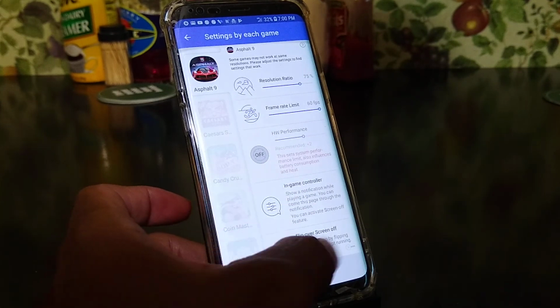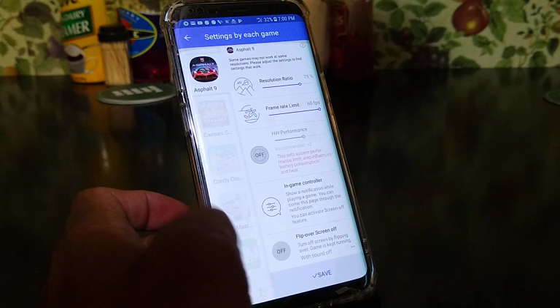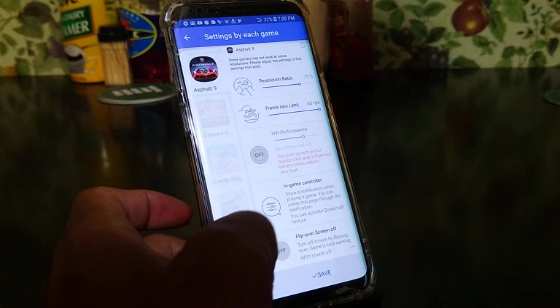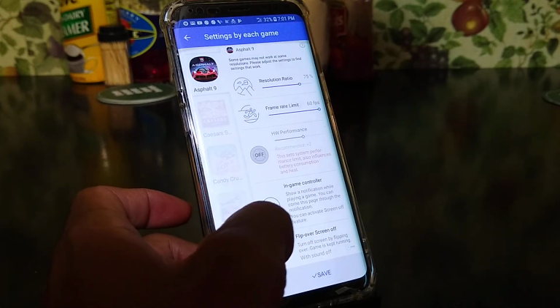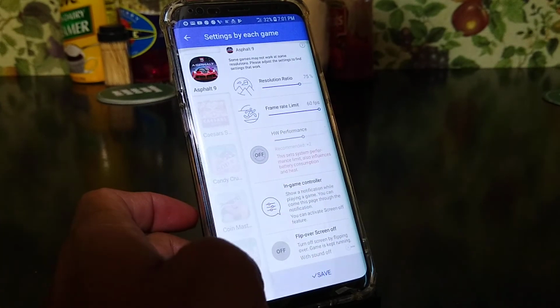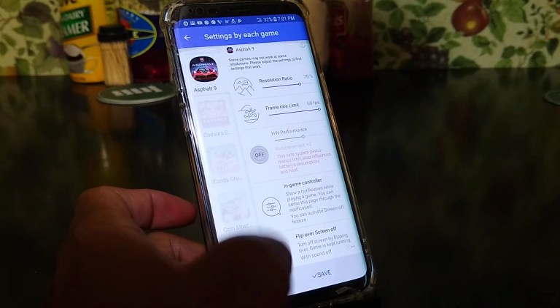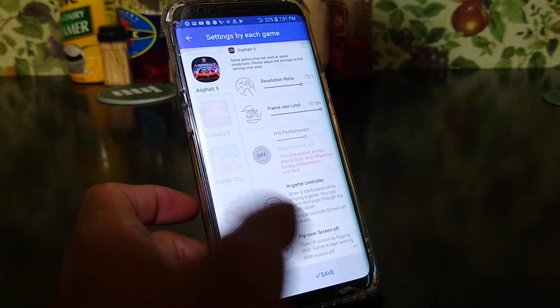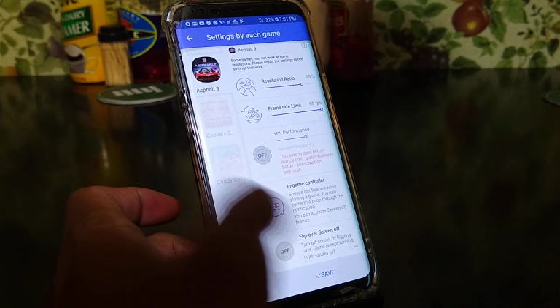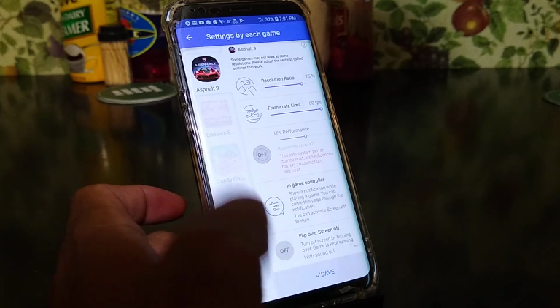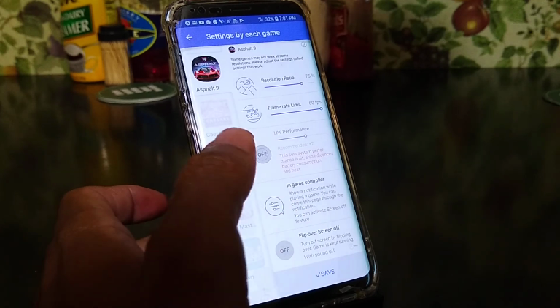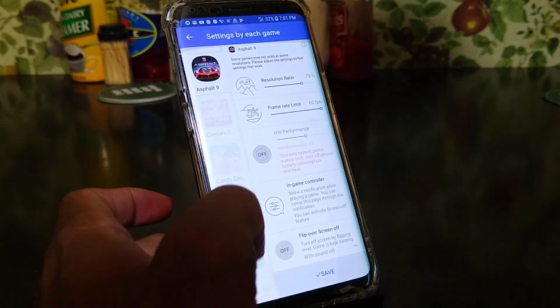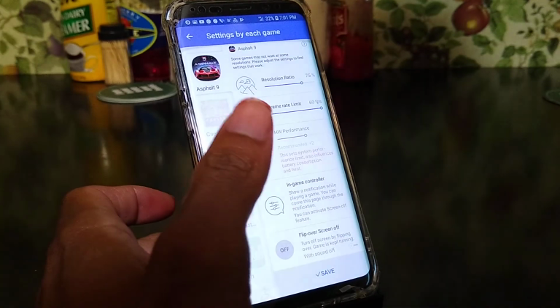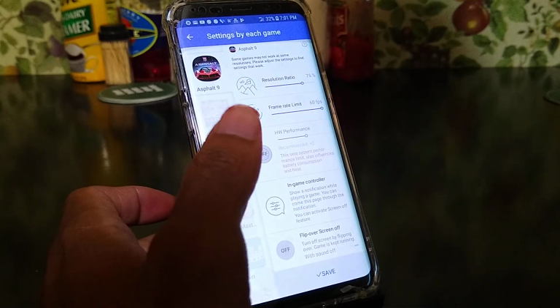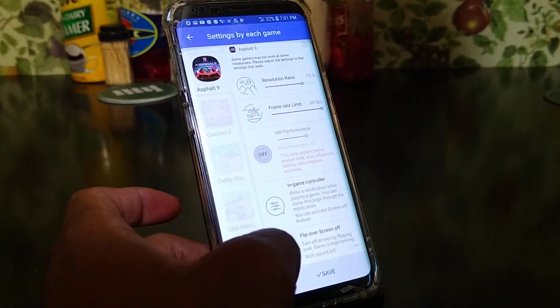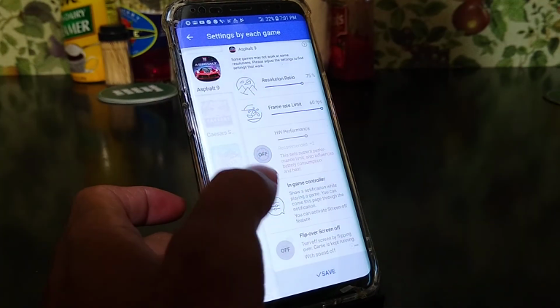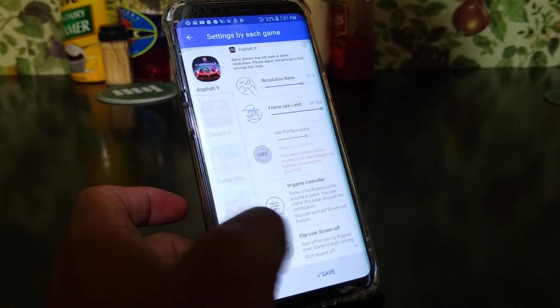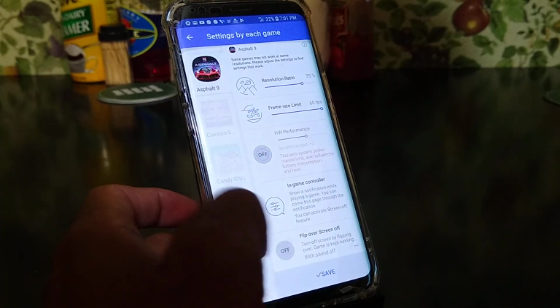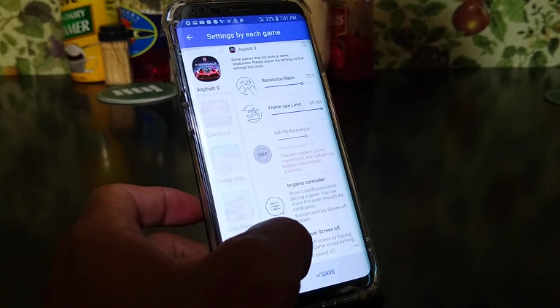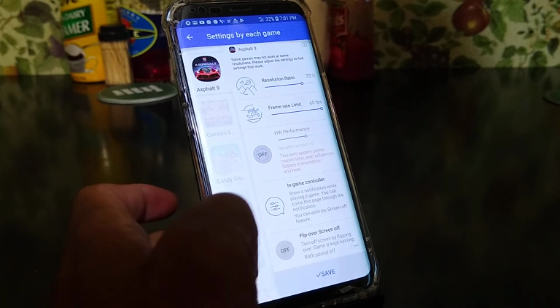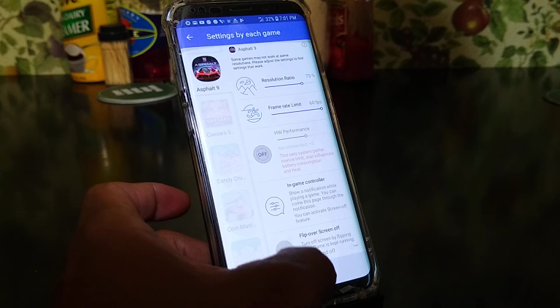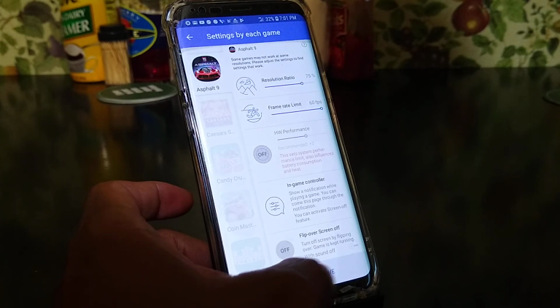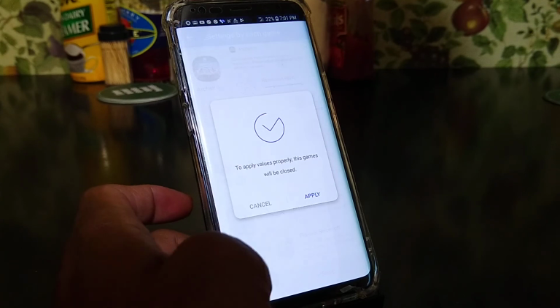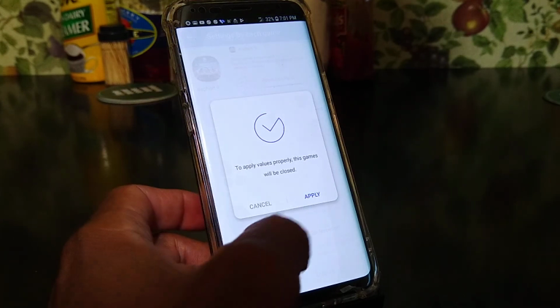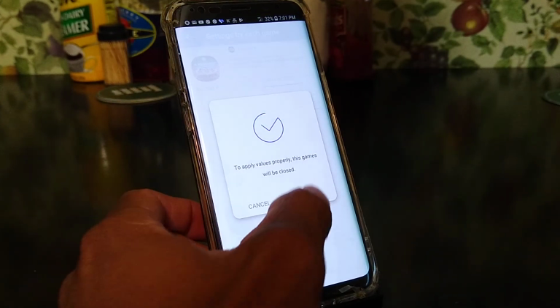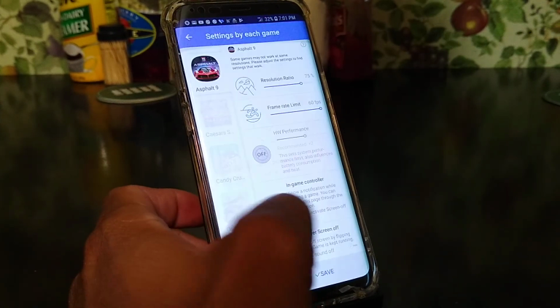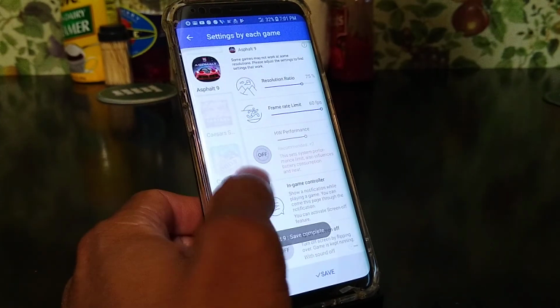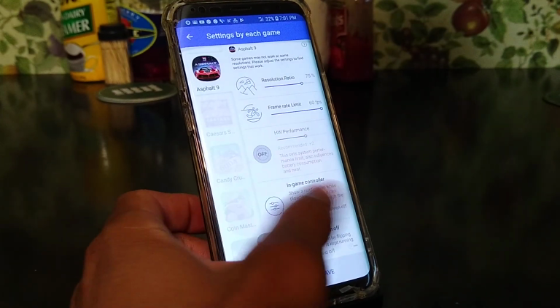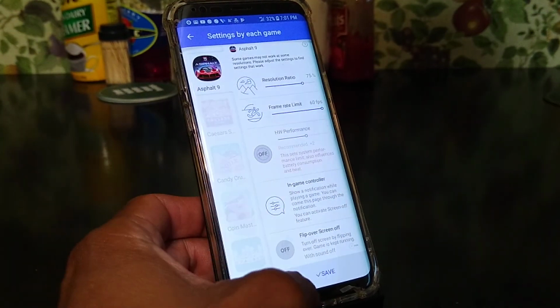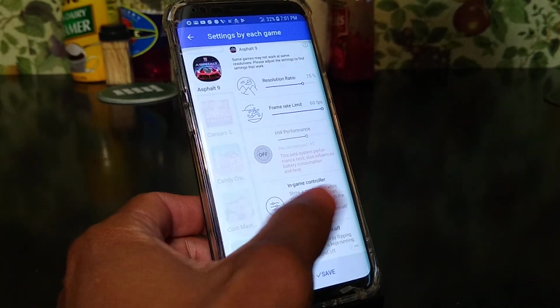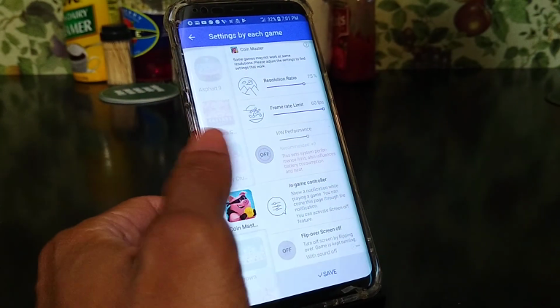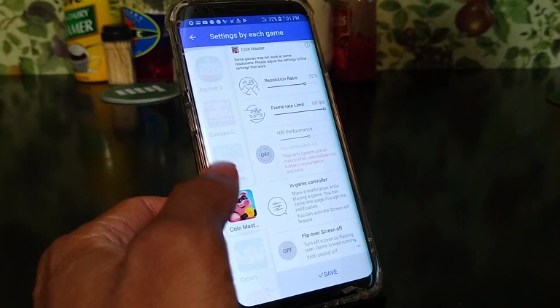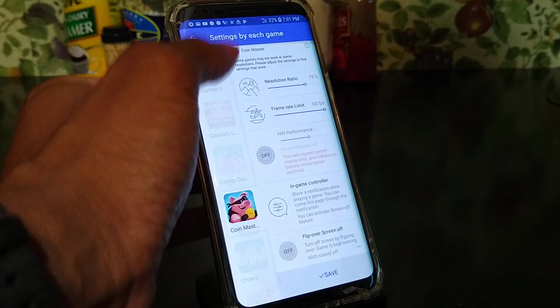You've got the flip-over option — flip over to turn off the screen while the game is kept running. Everything looks fine, so hit apply. Now we're going to check out some gameplay real quick.